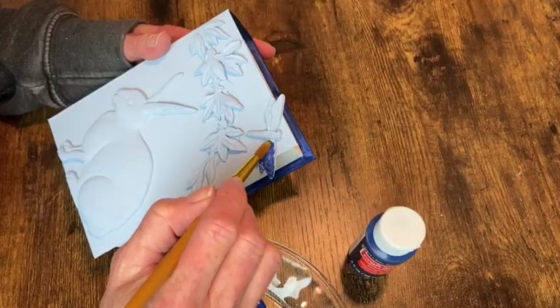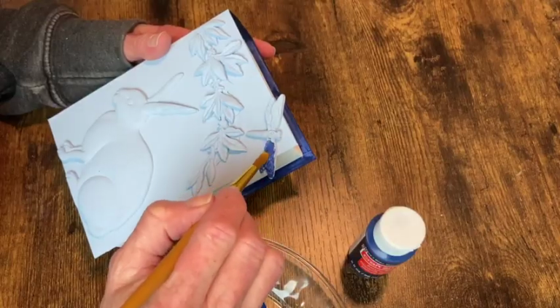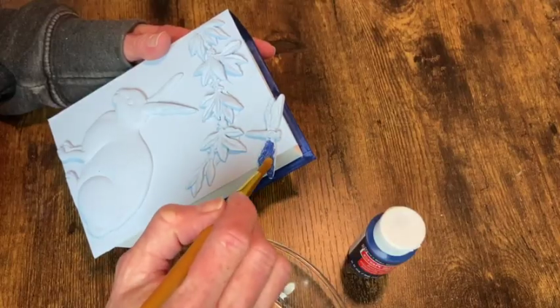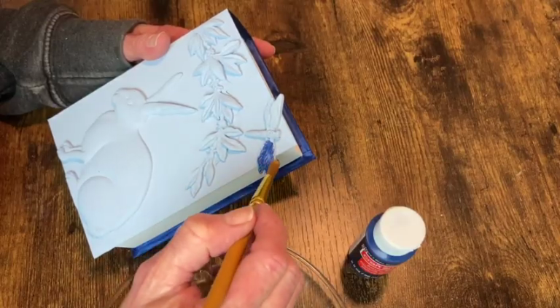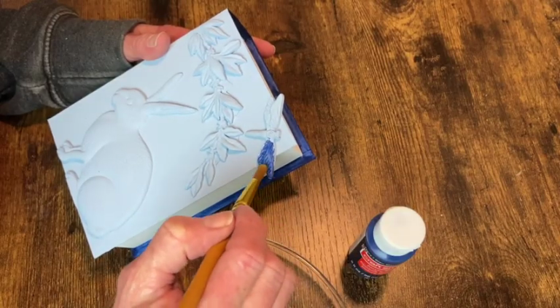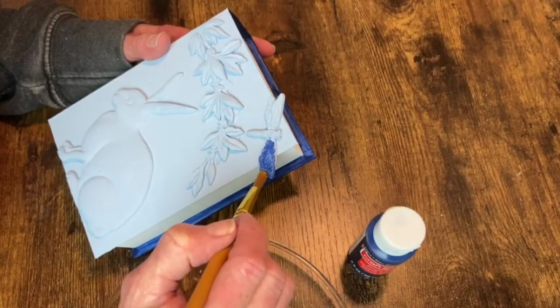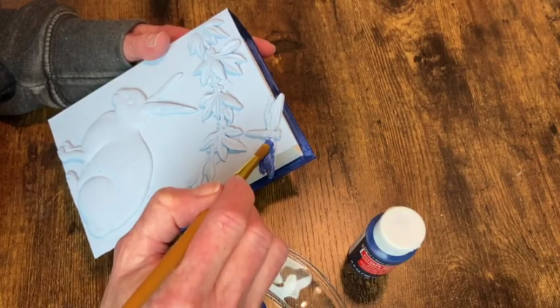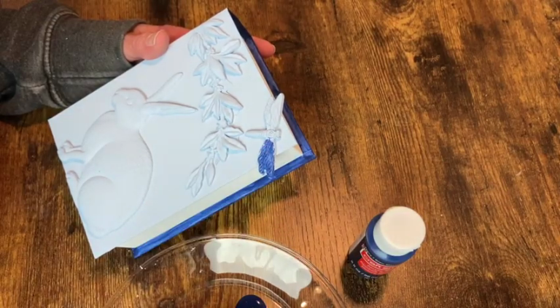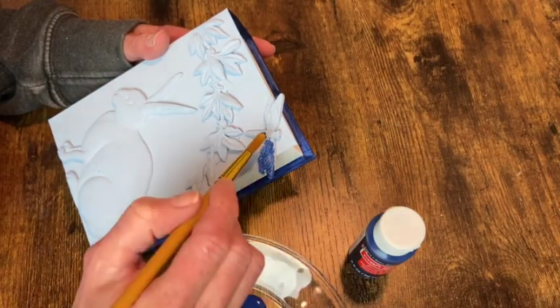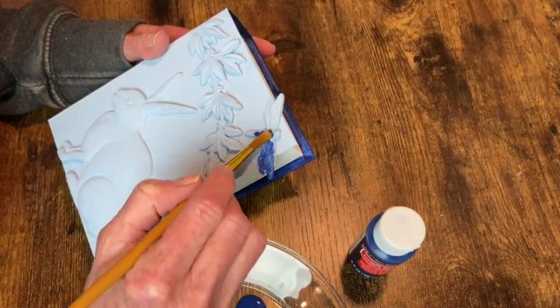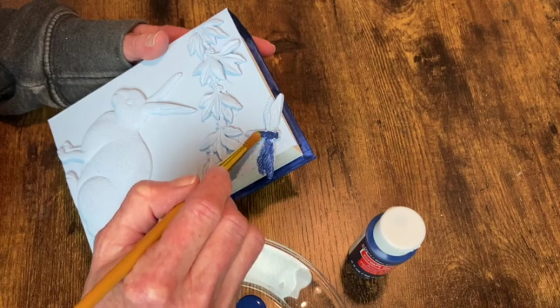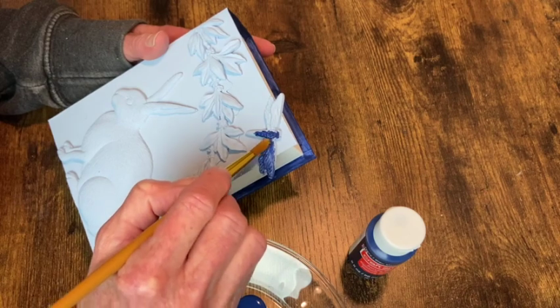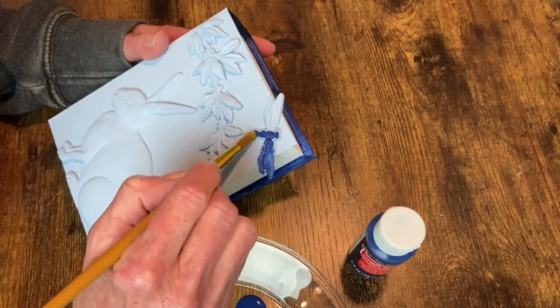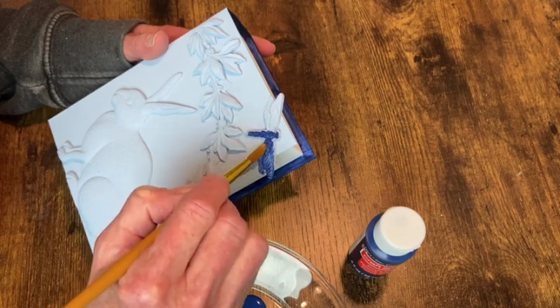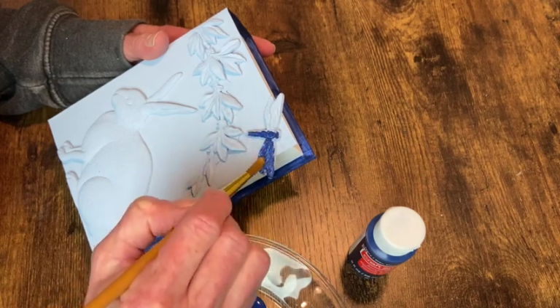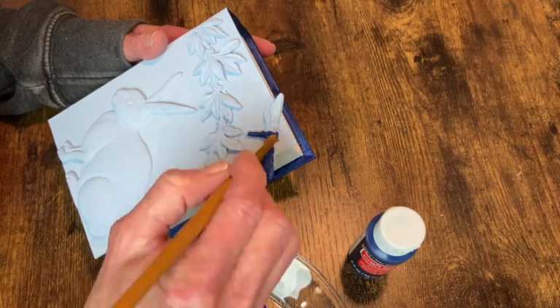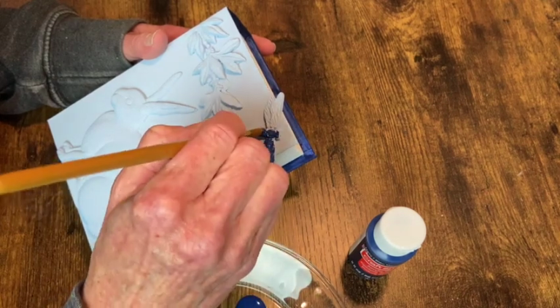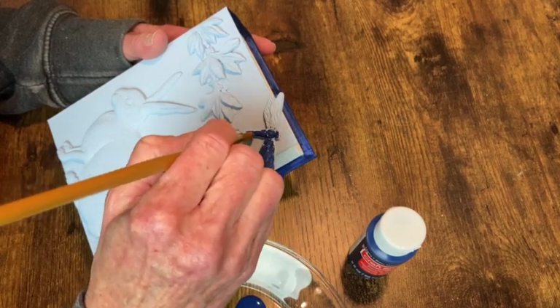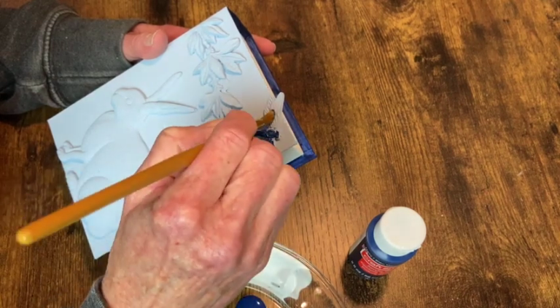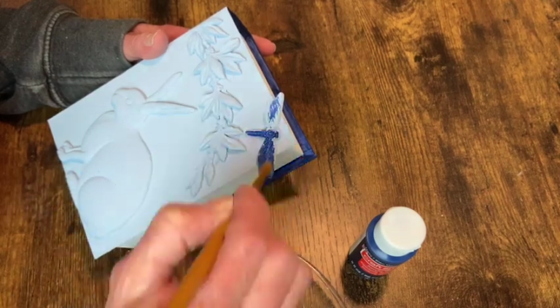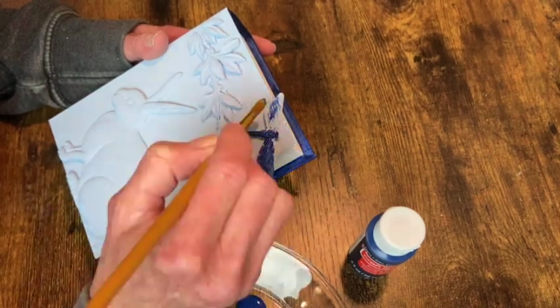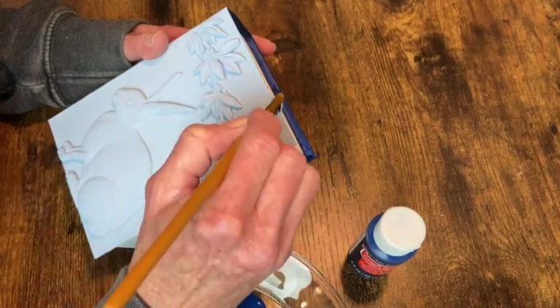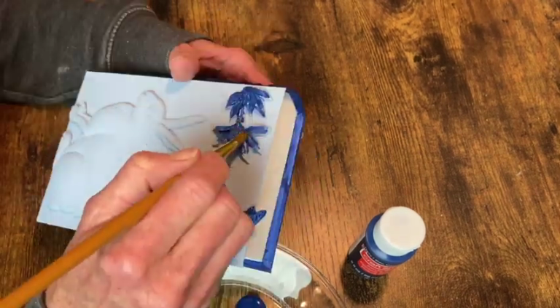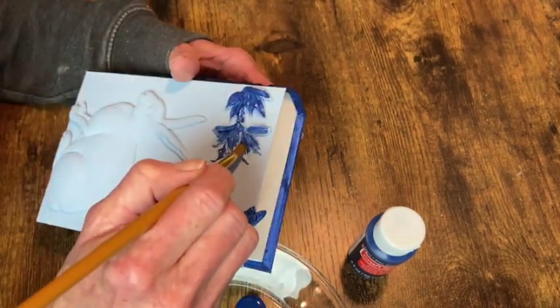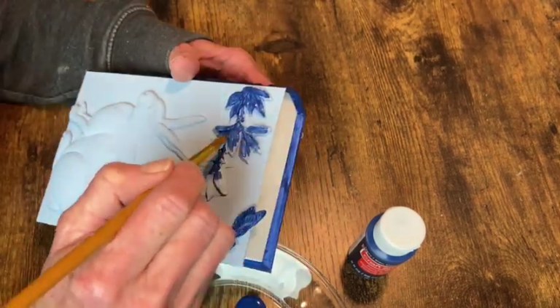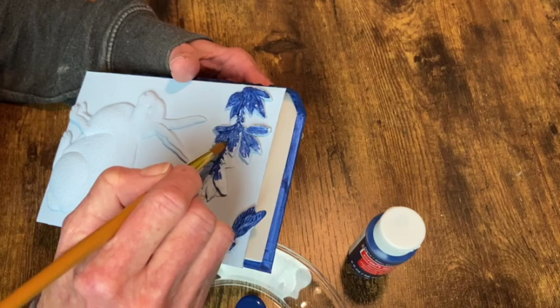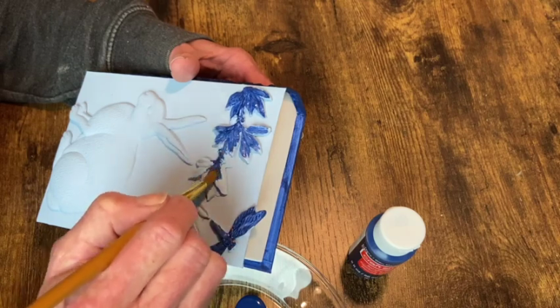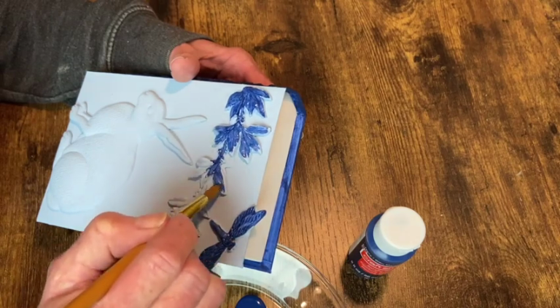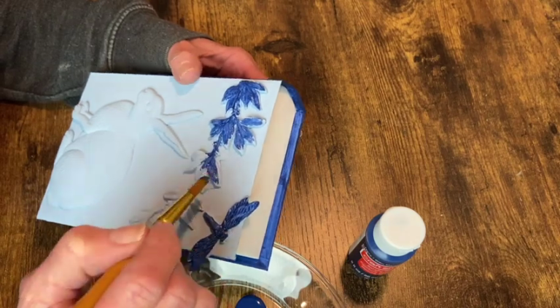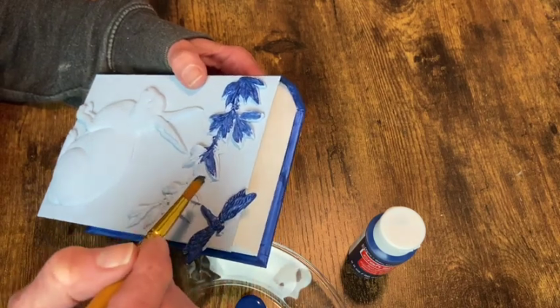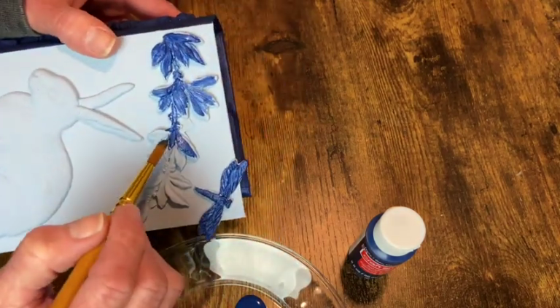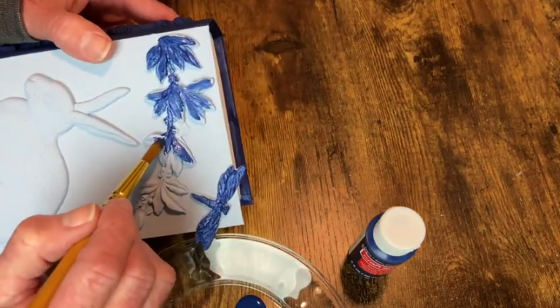When that paint was dry, I went in with my navy blue acrylic paint to start painting all the castings. And yes, it would have been a lot easier to paint these before gluing them on.